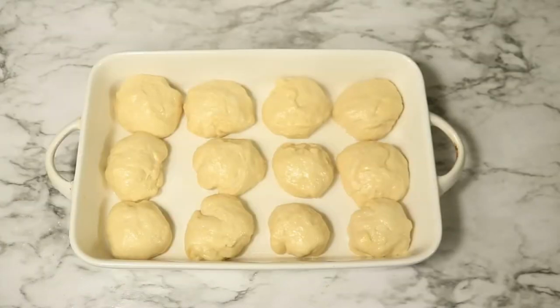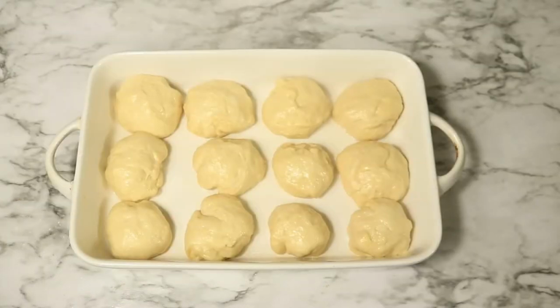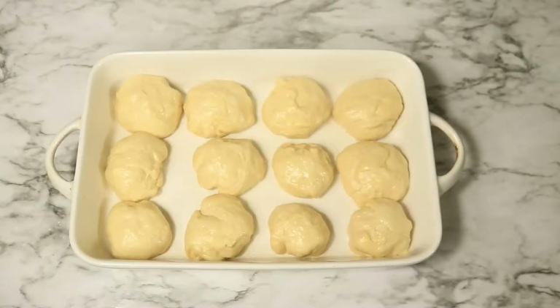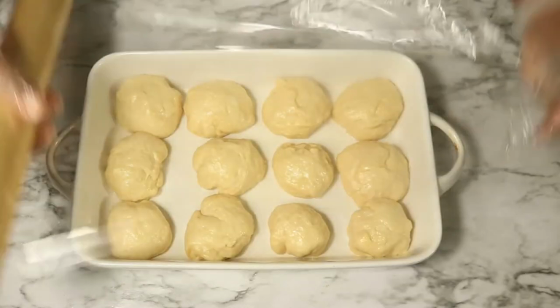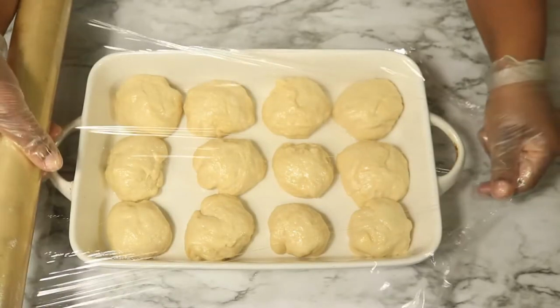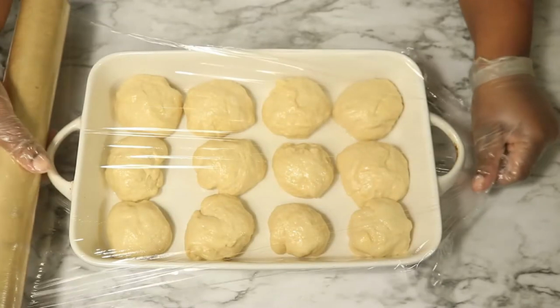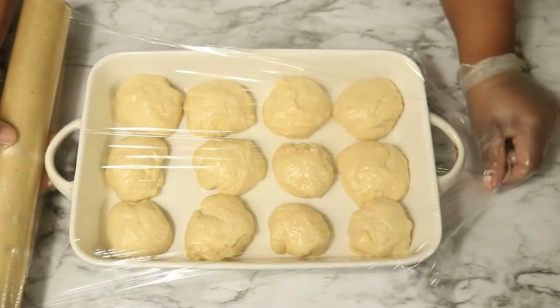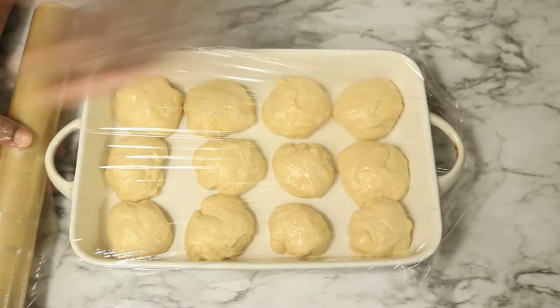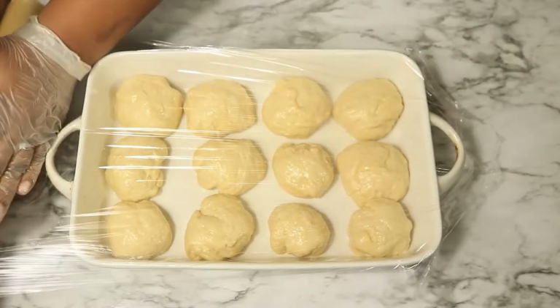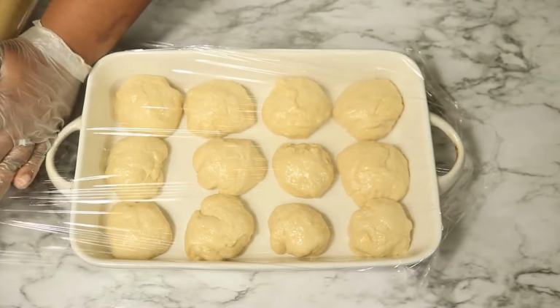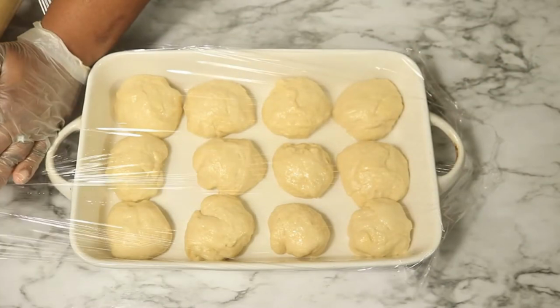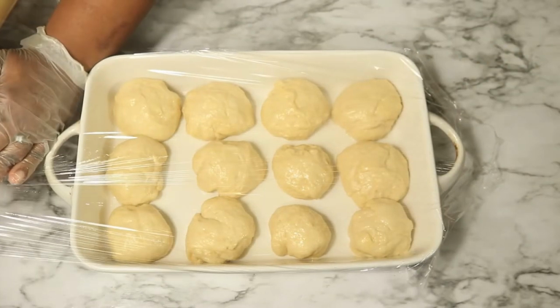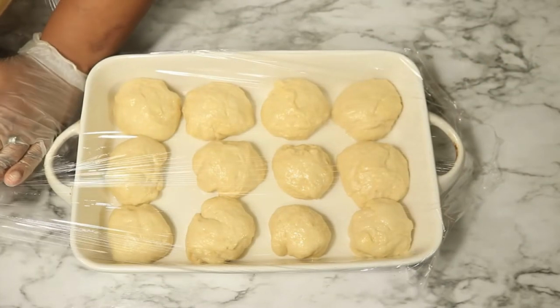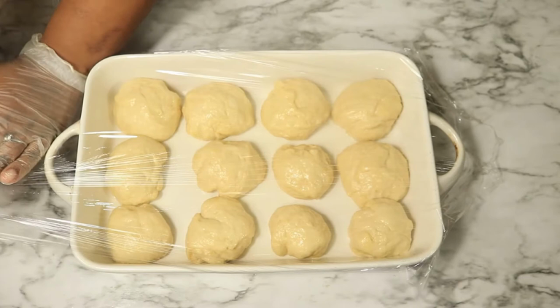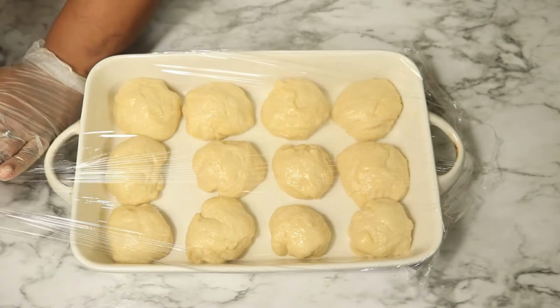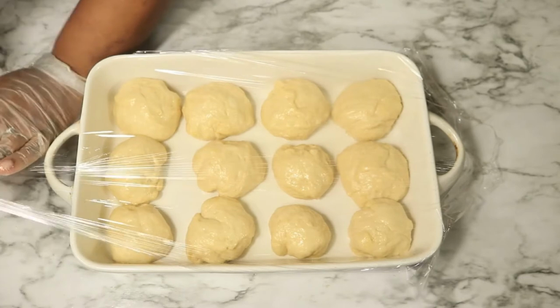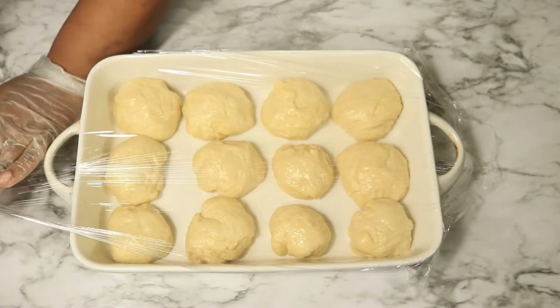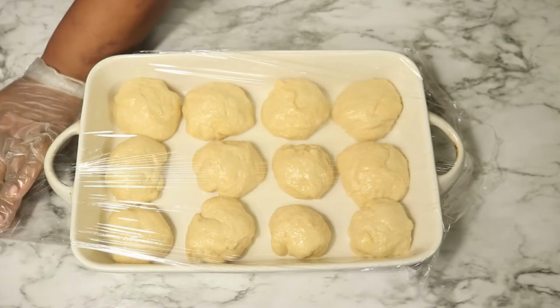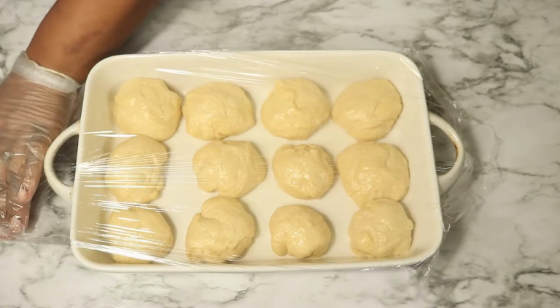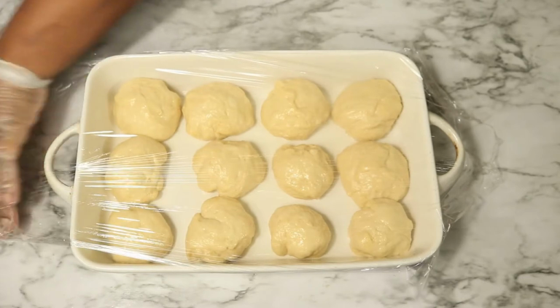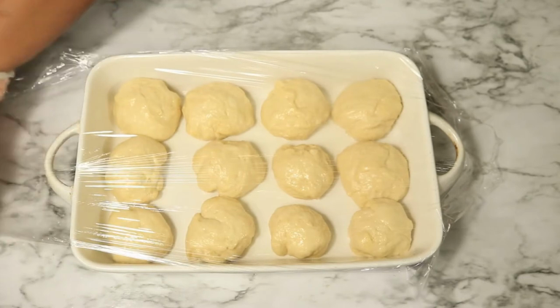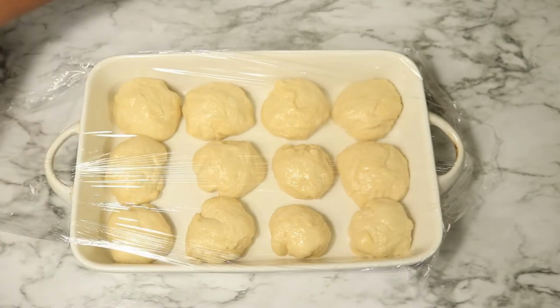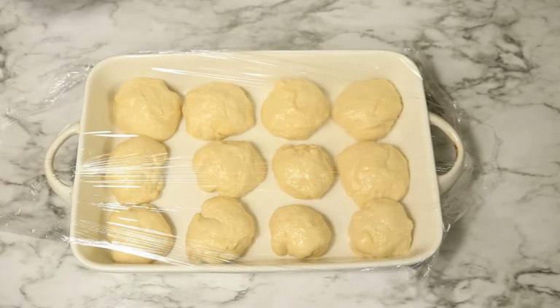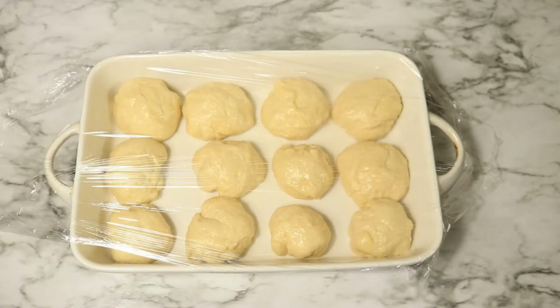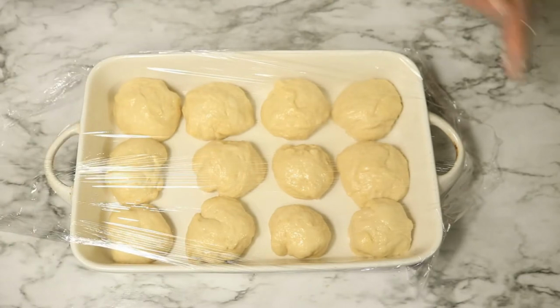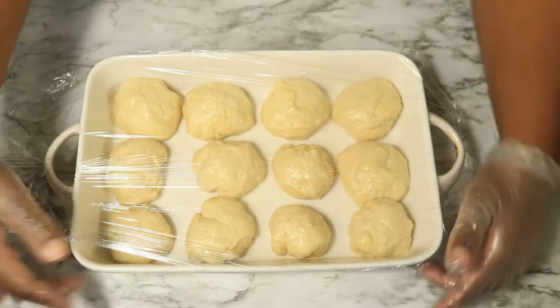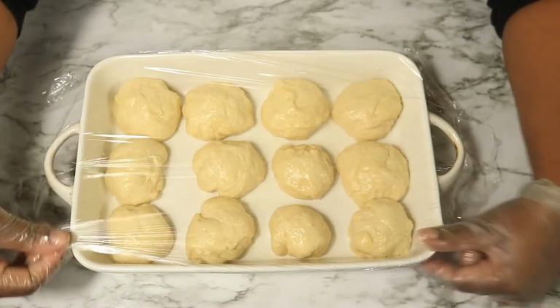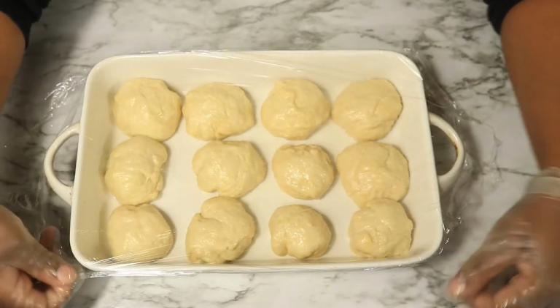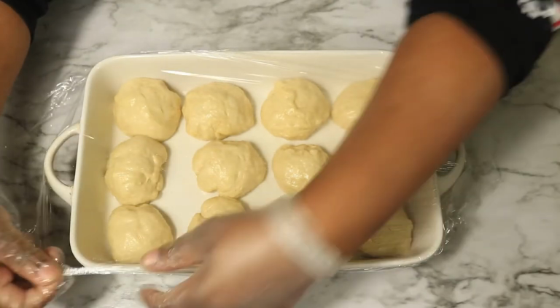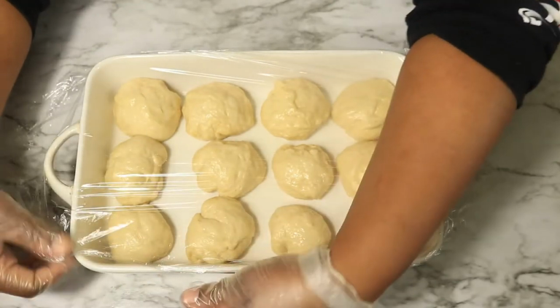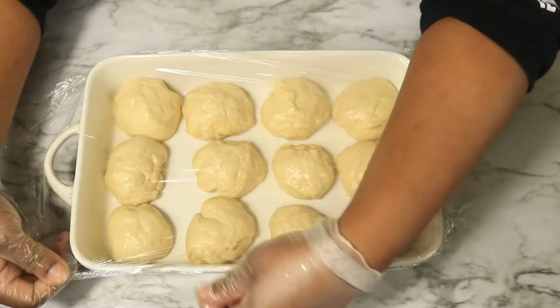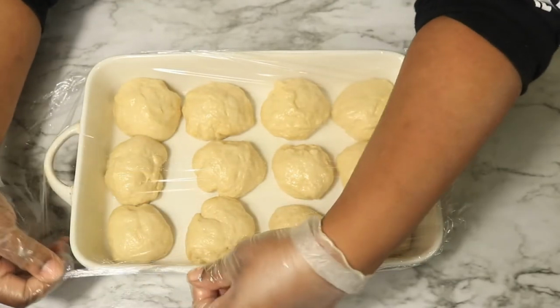After all the dough has been shaped into balls, cover them with plastic wrap and let the dough sit for about 15 to 30 minutes until the dough rises again.